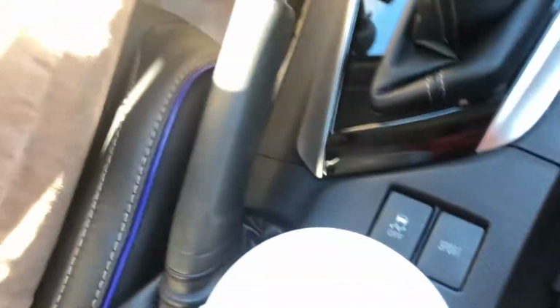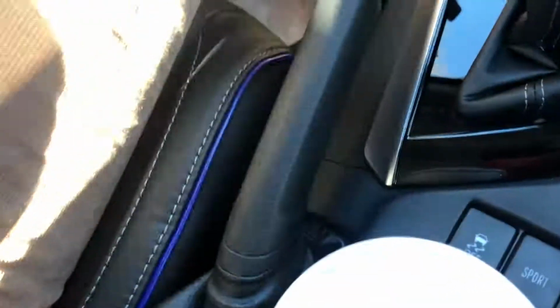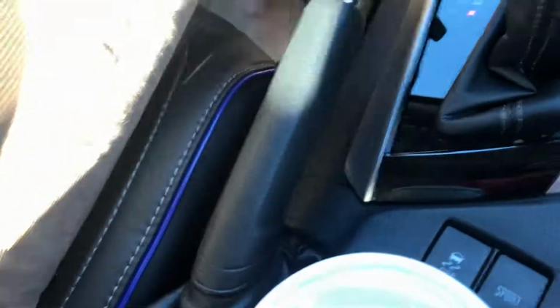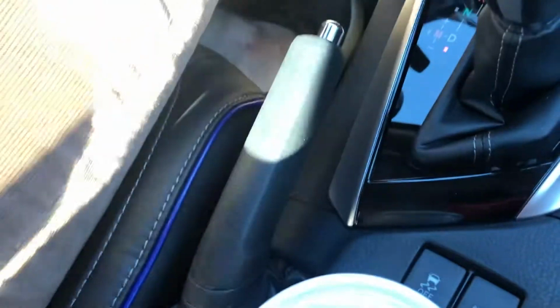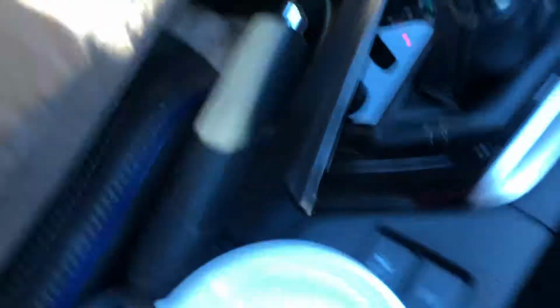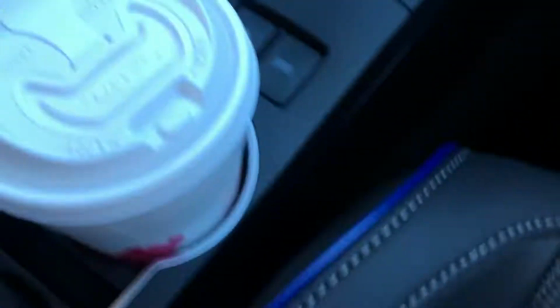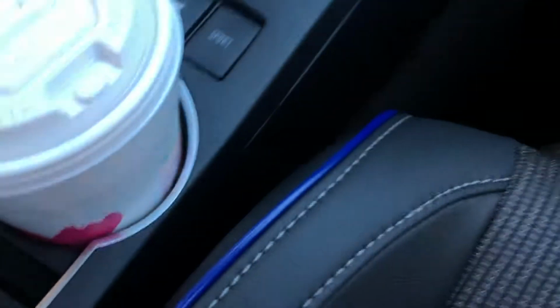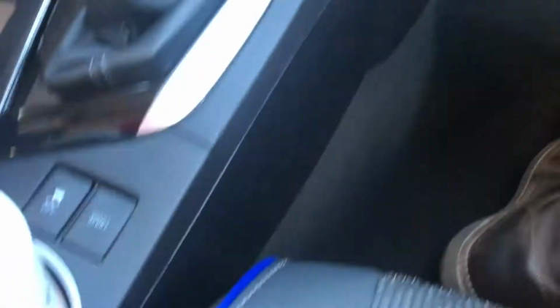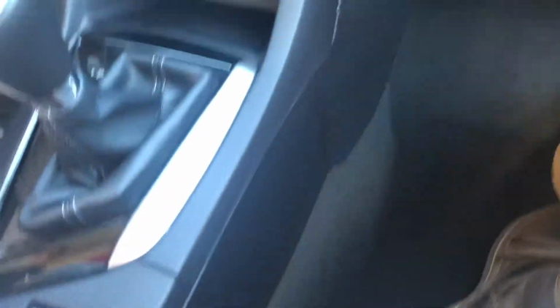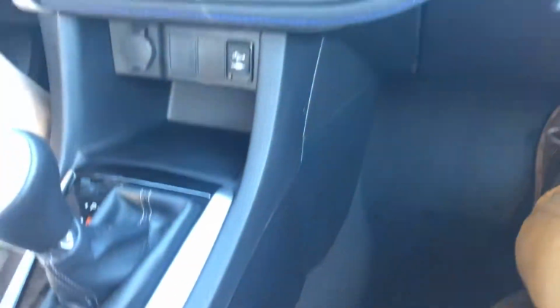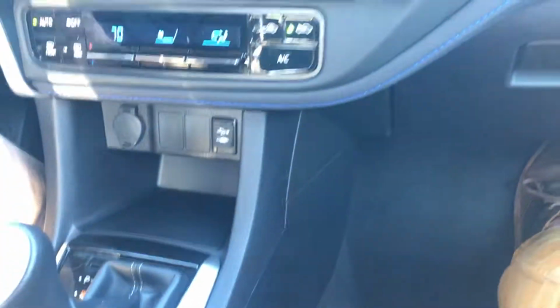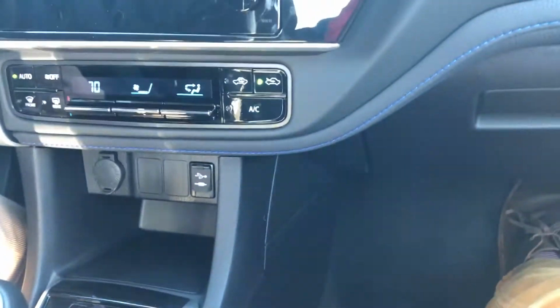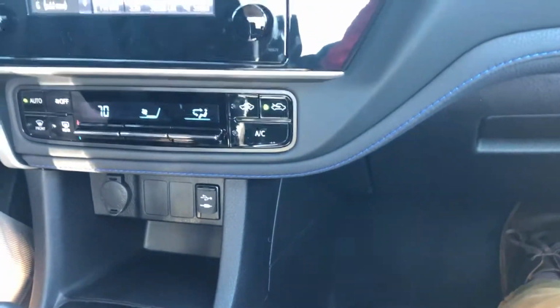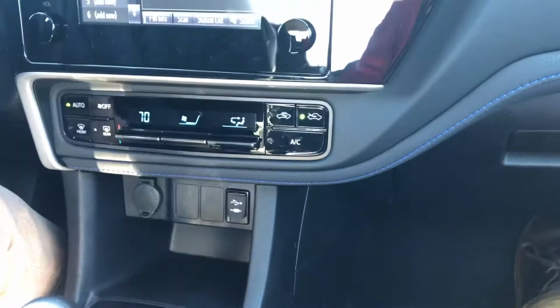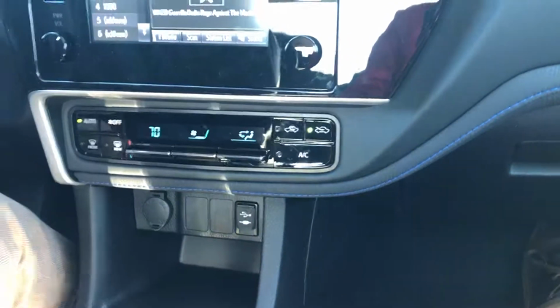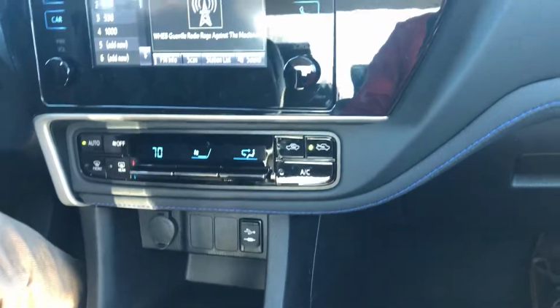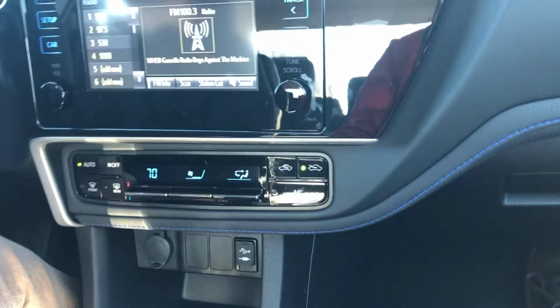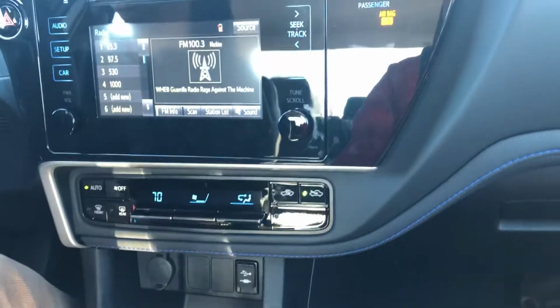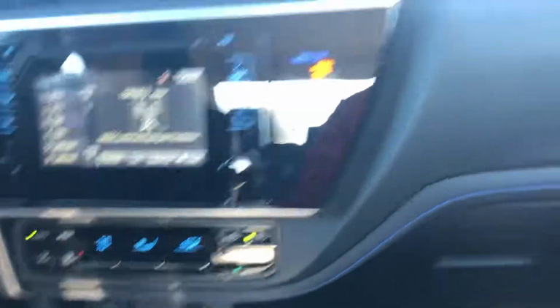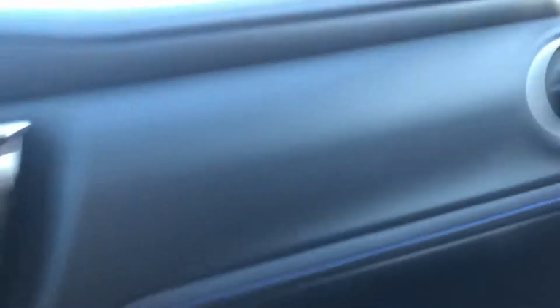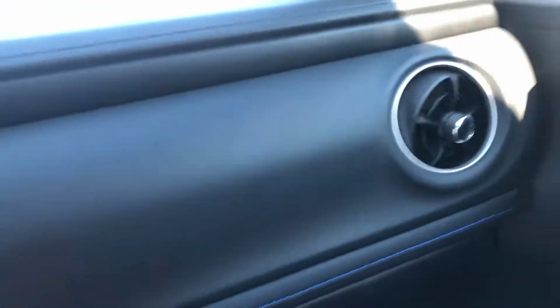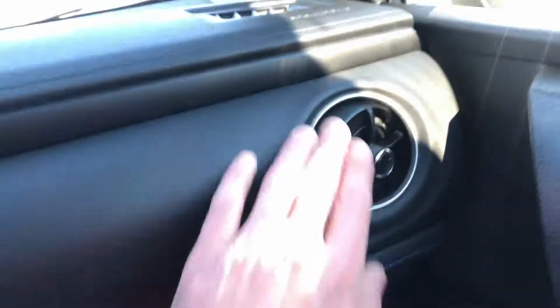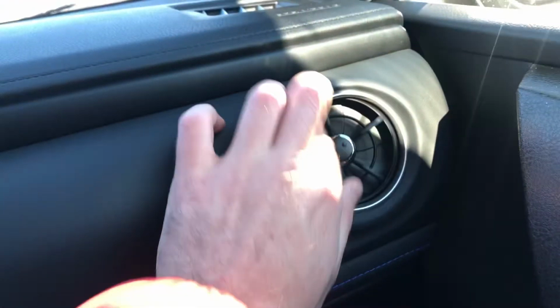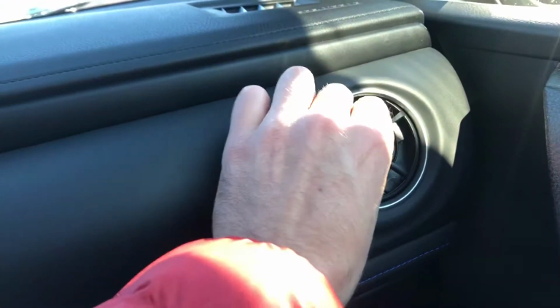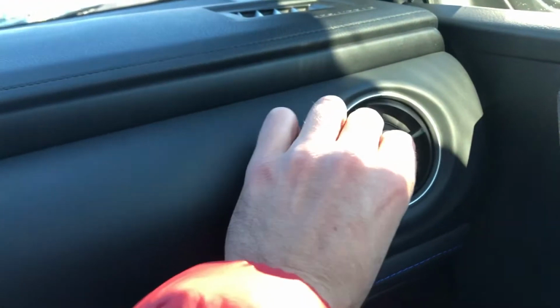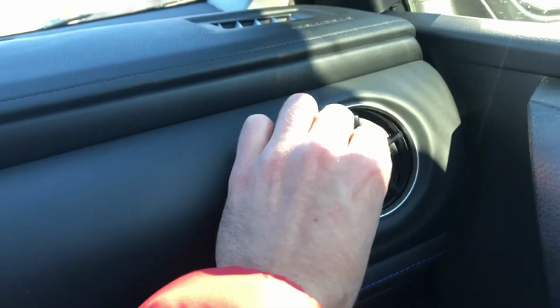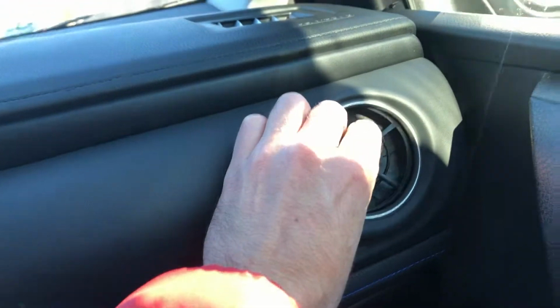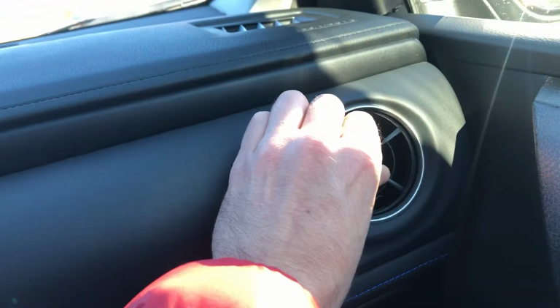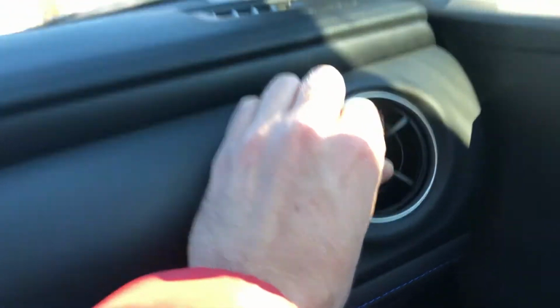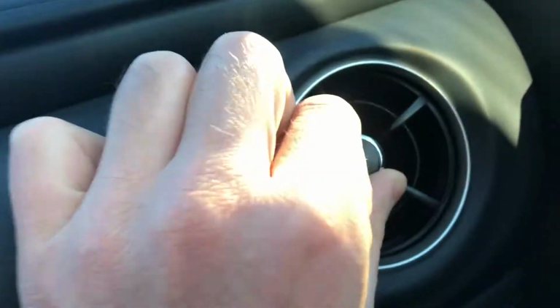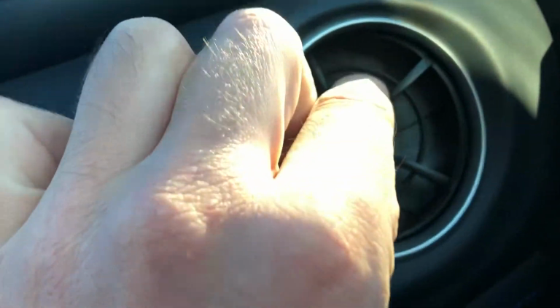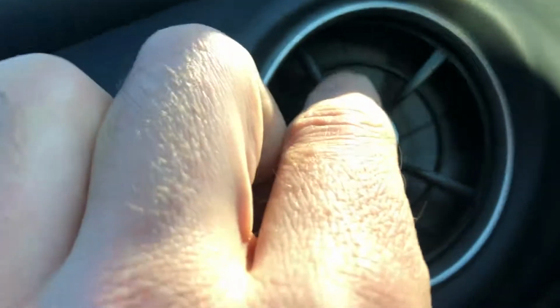Blue piping on the seats. What model is this? Corolla SE. Got little fan vents that turn left and right.